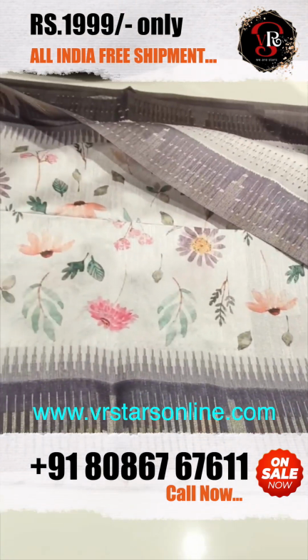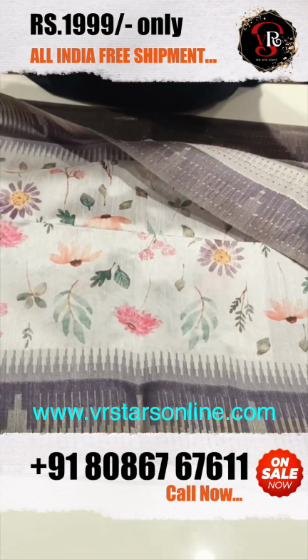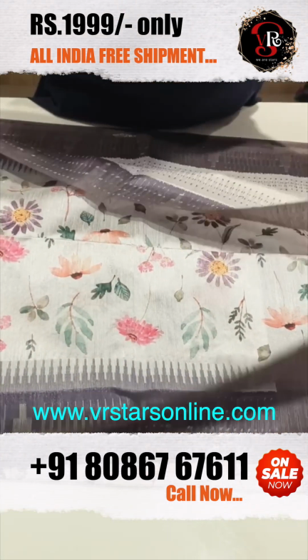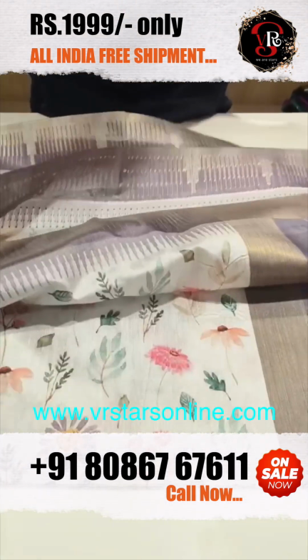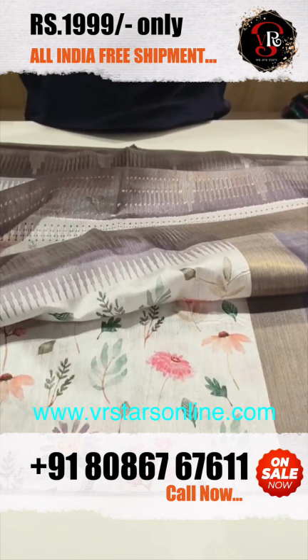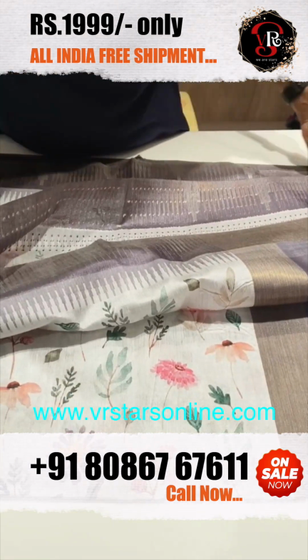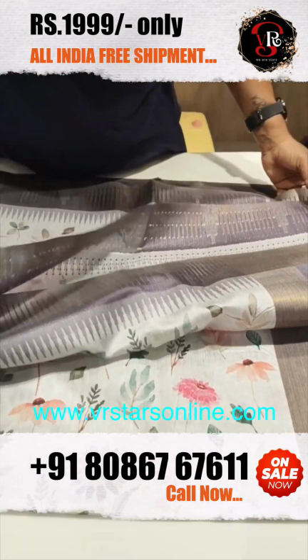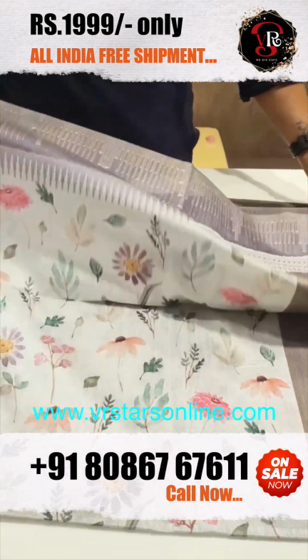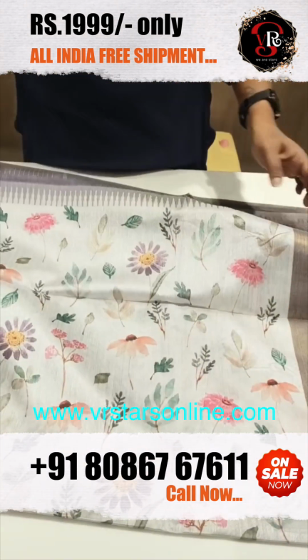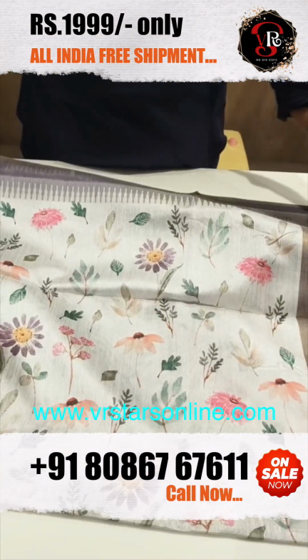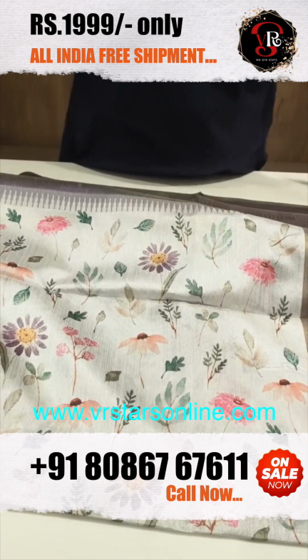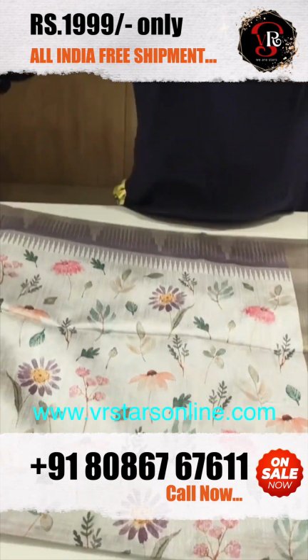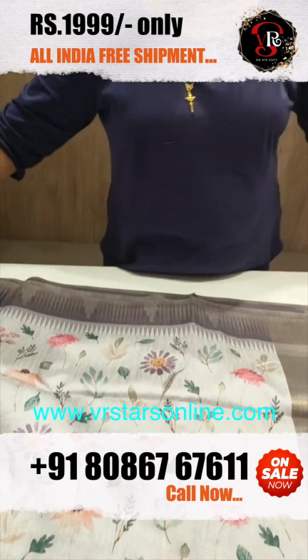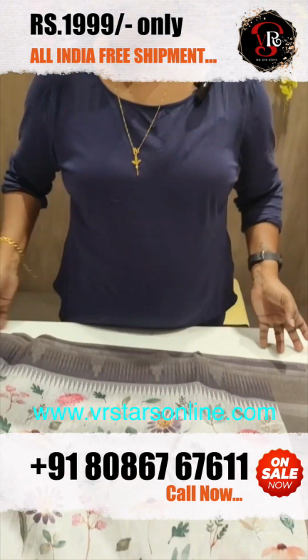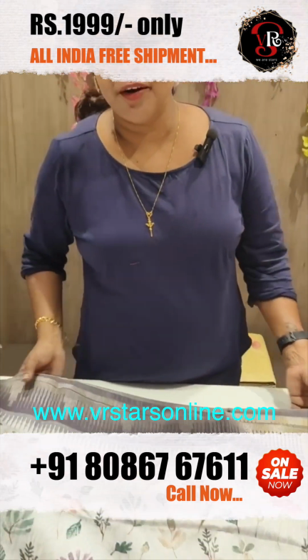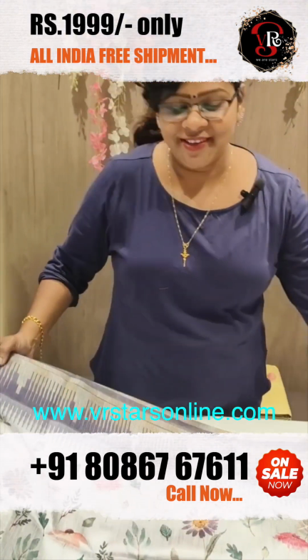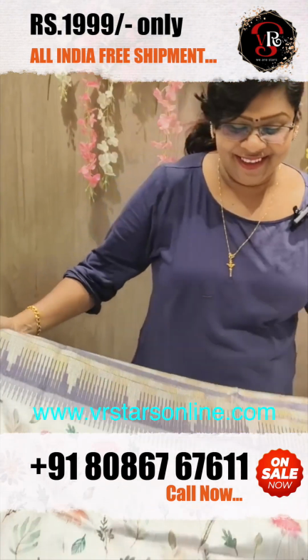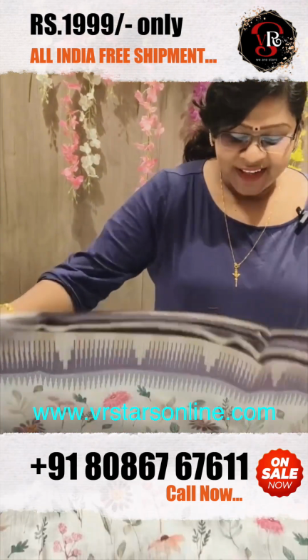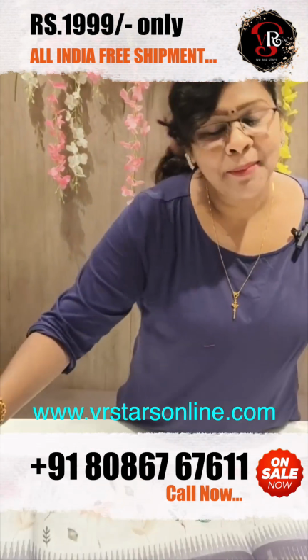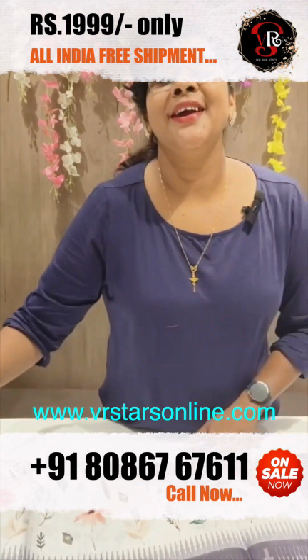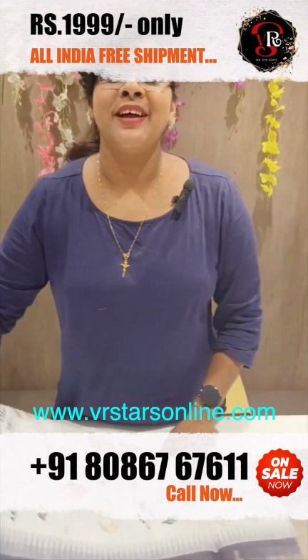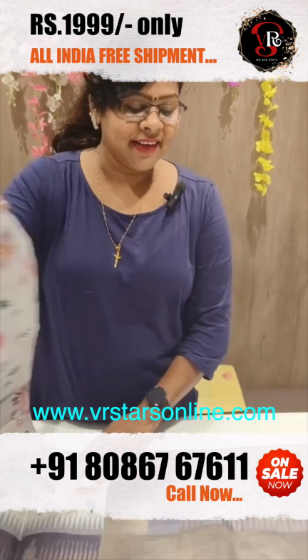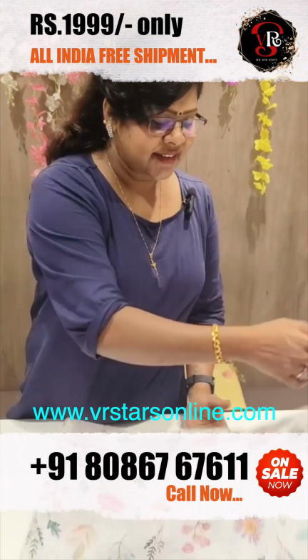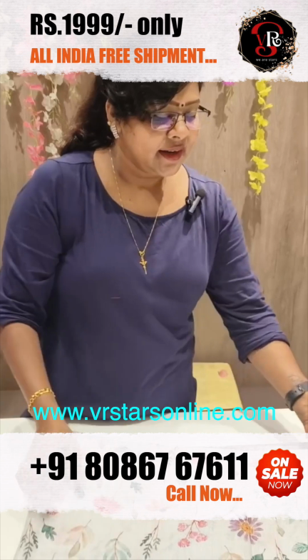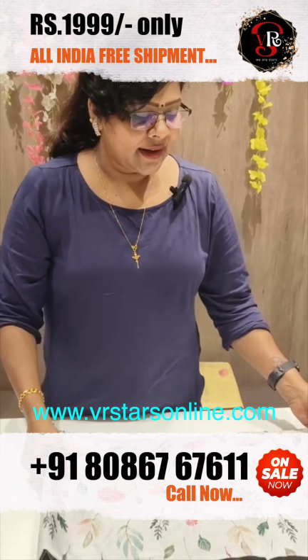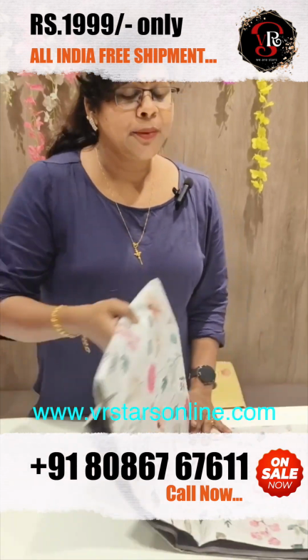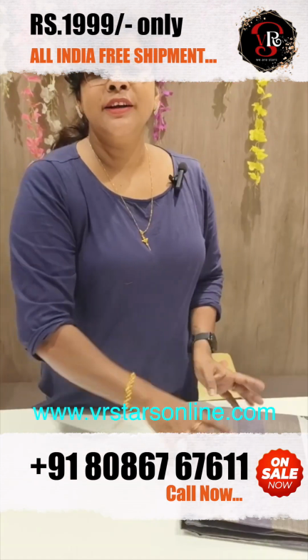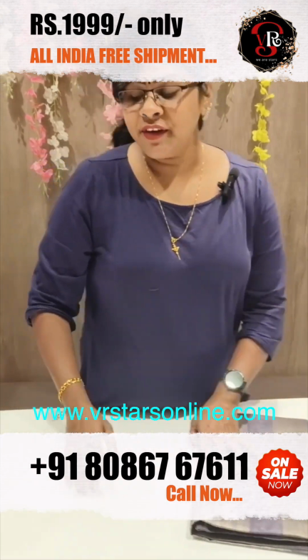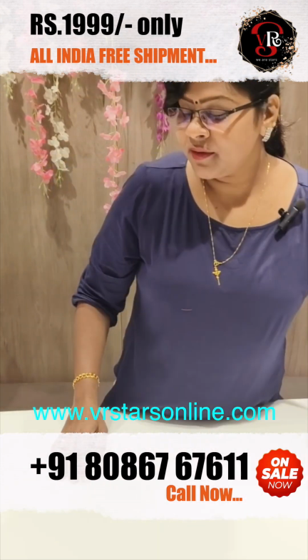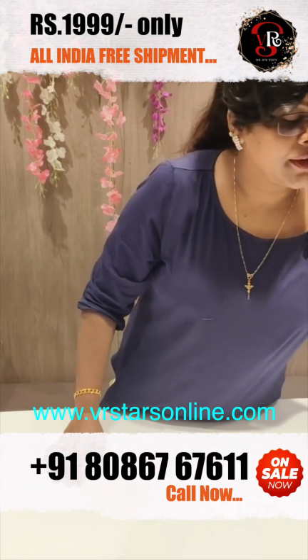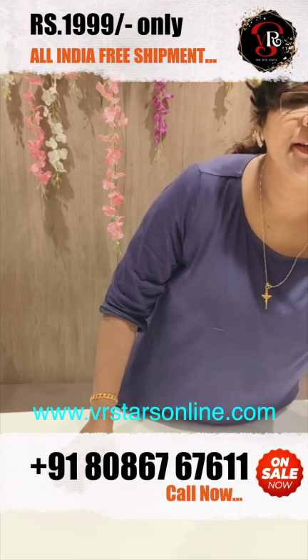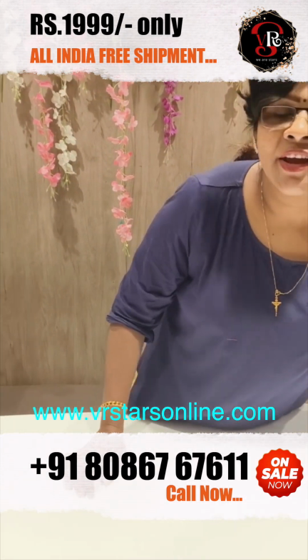It is priced at $1, with wearing discounts available. It is very beautiful, wearing in the same way. The first coat is ash color.